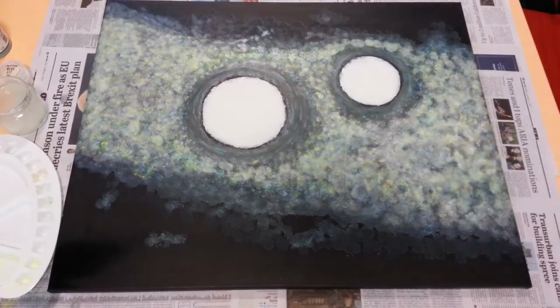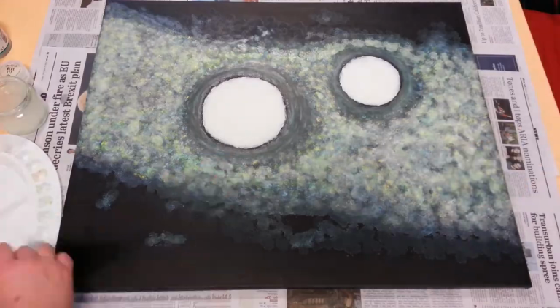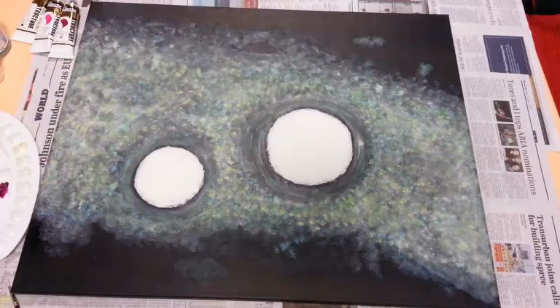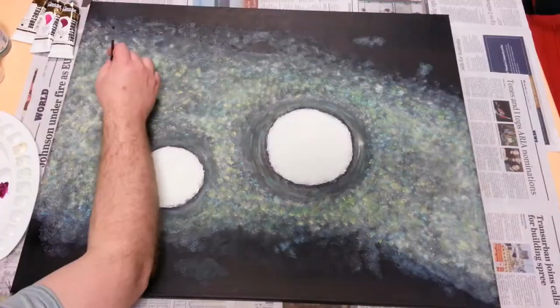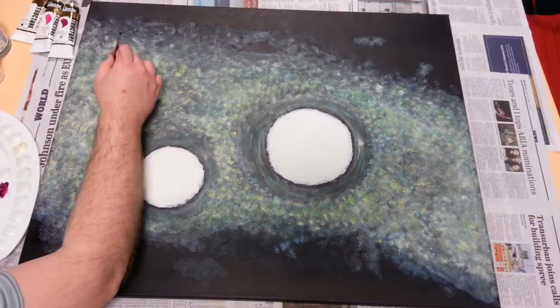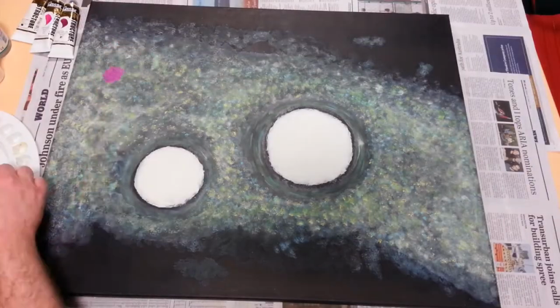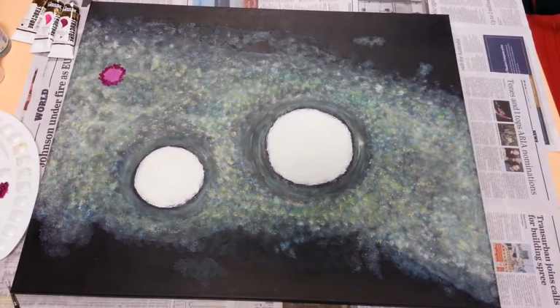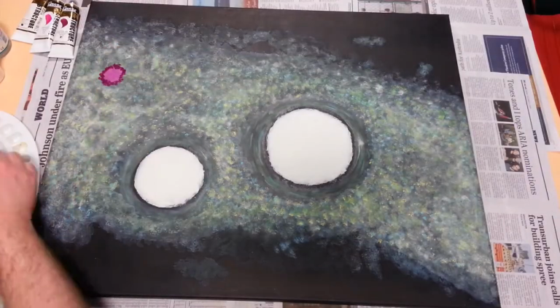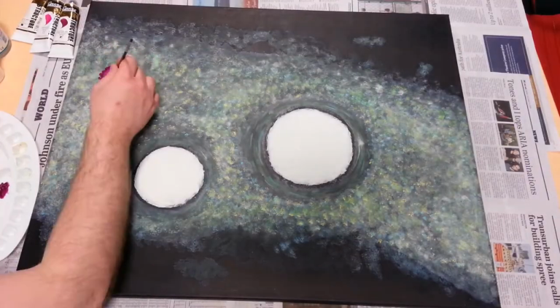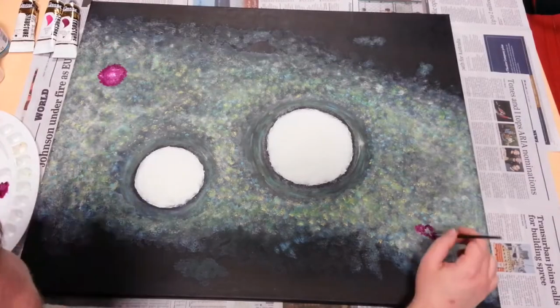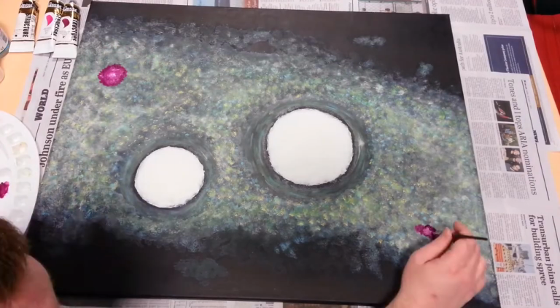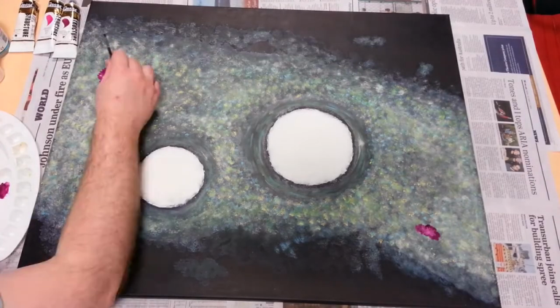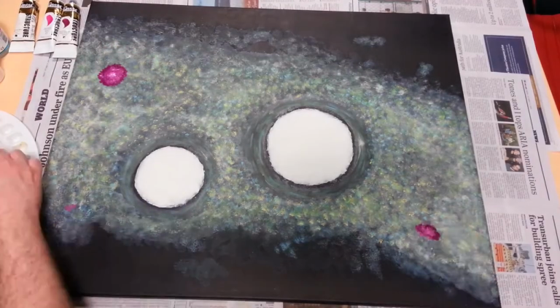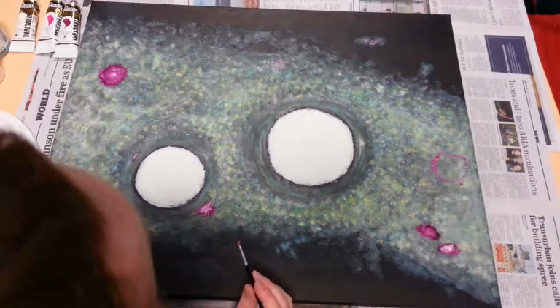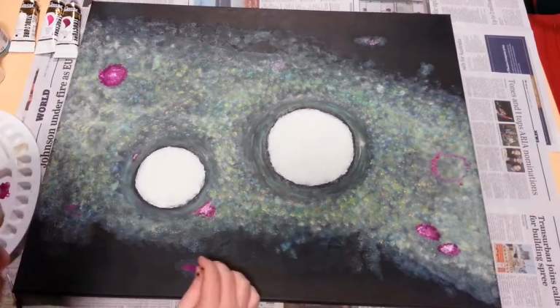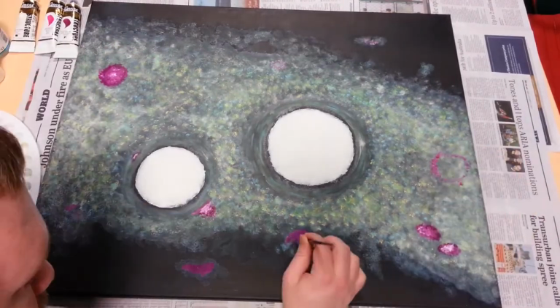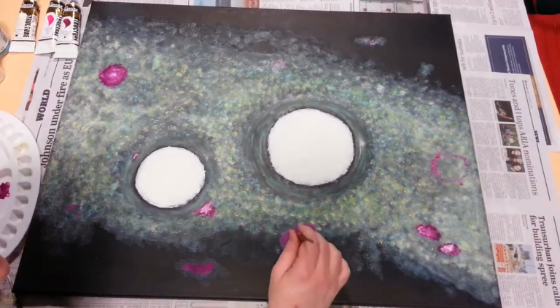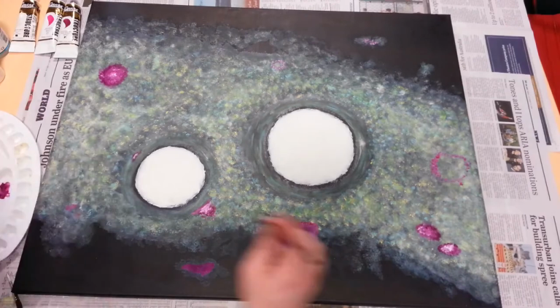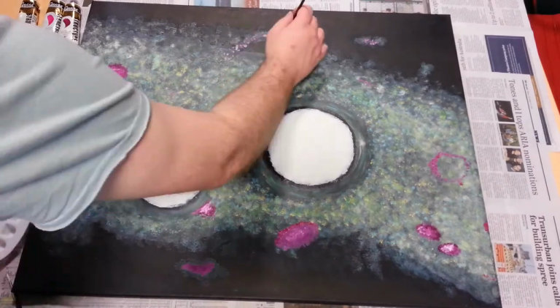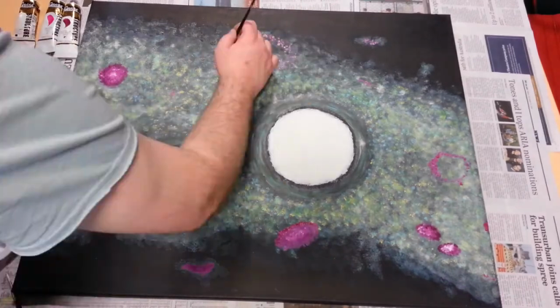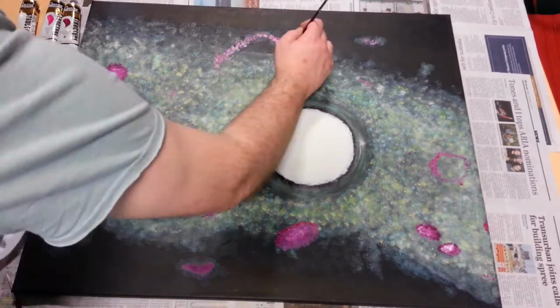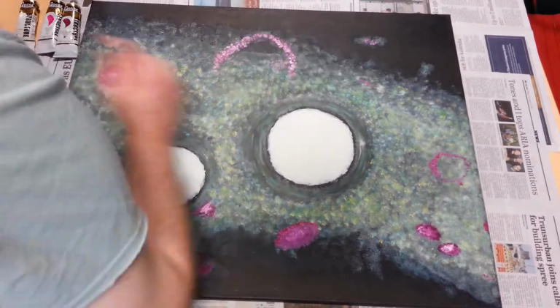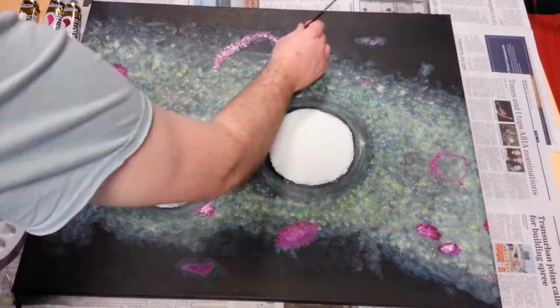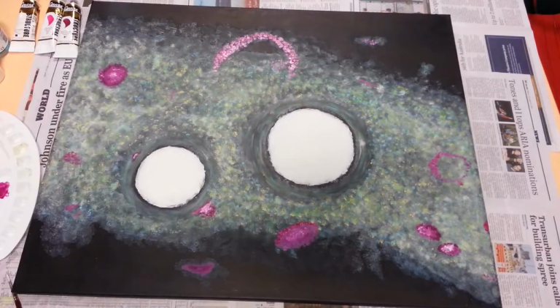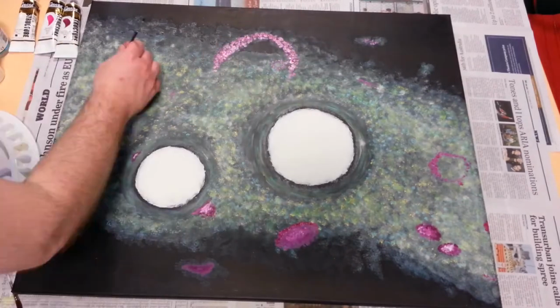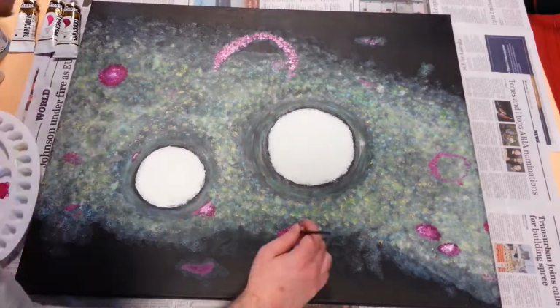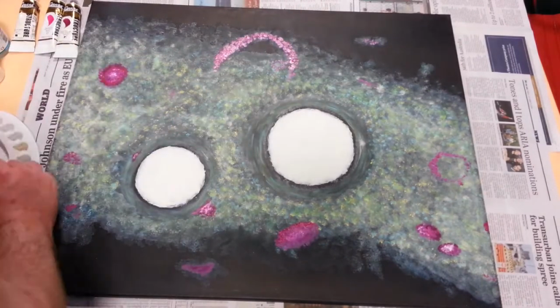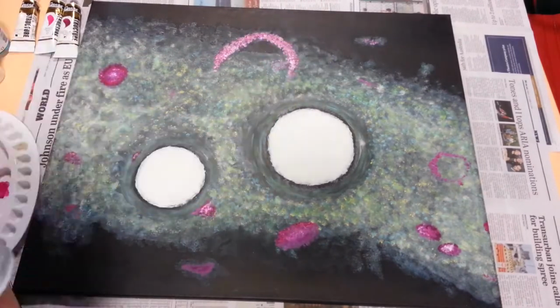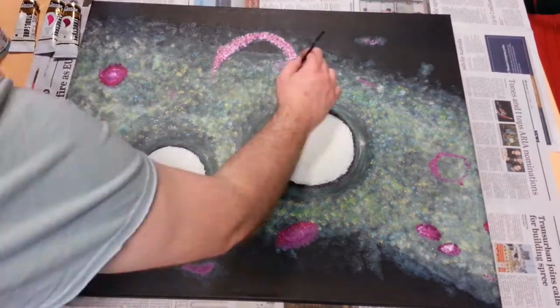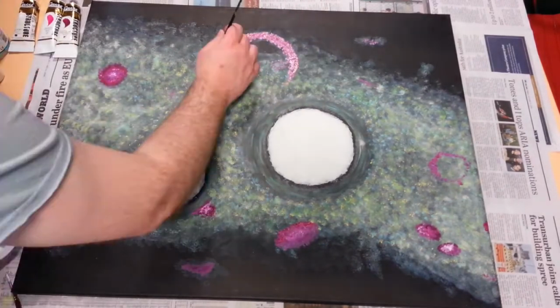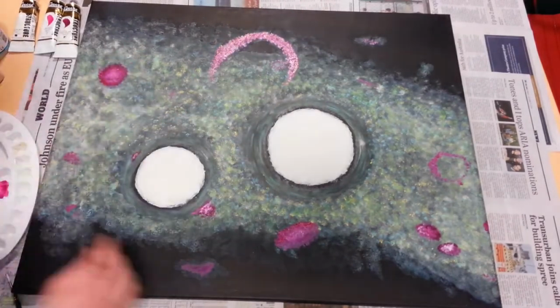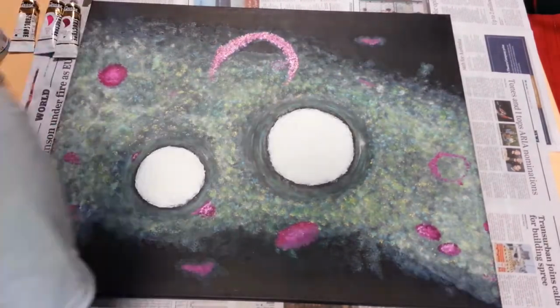The background still felt rather bland at this point, so I decided to liven it up with some nebulae of different kinds — magenta representing ionized hydrogen and blue signifying dusty reflection nebulae.